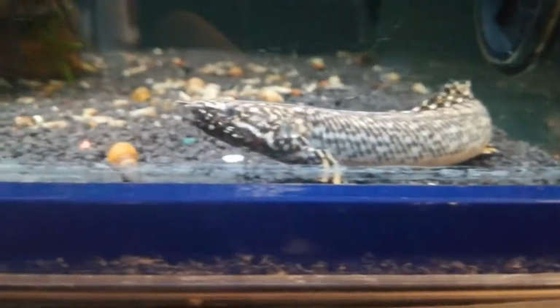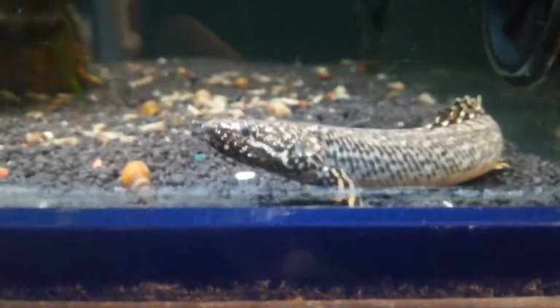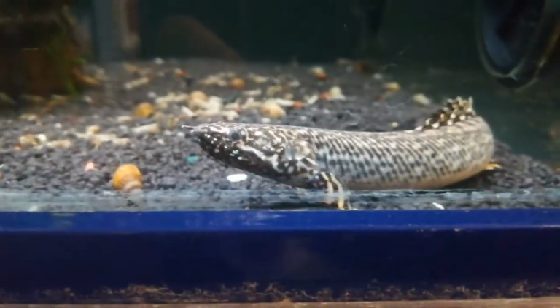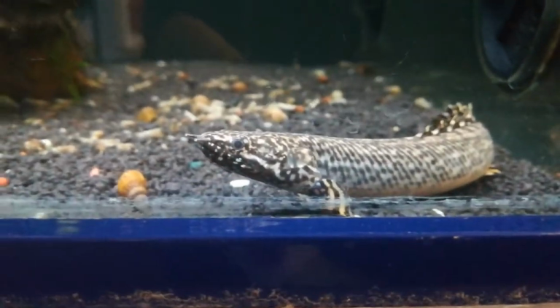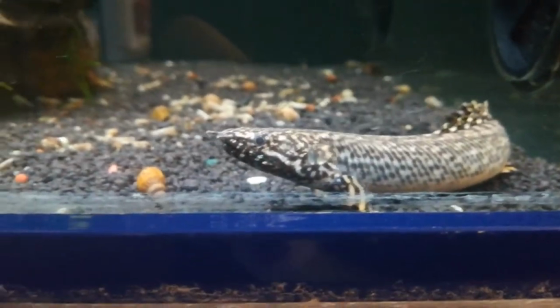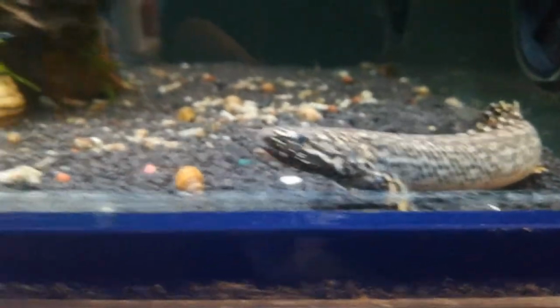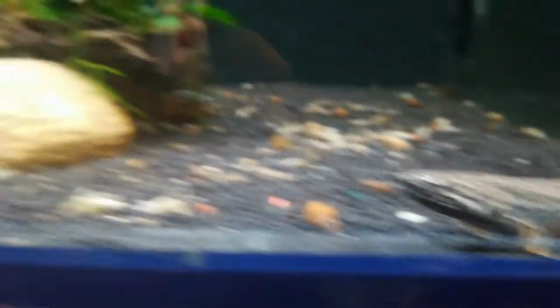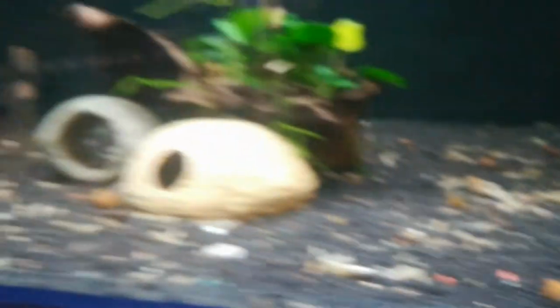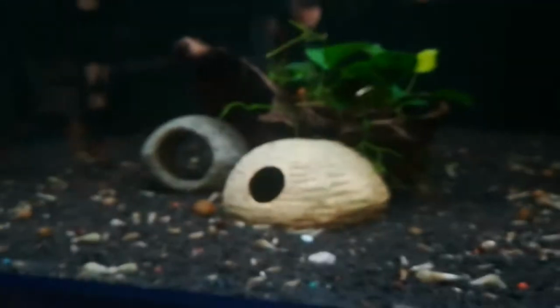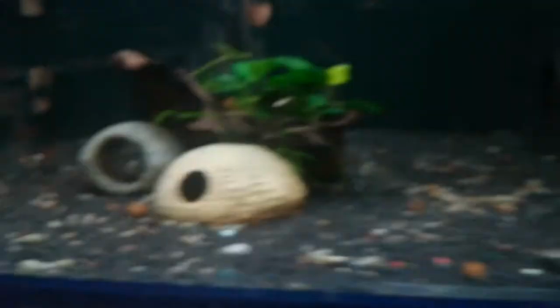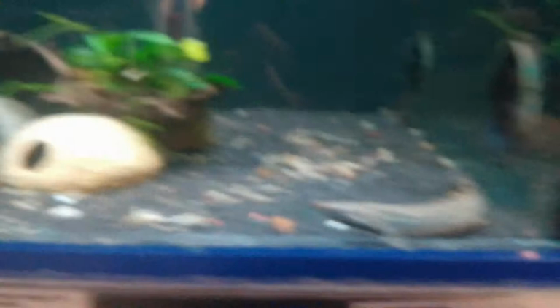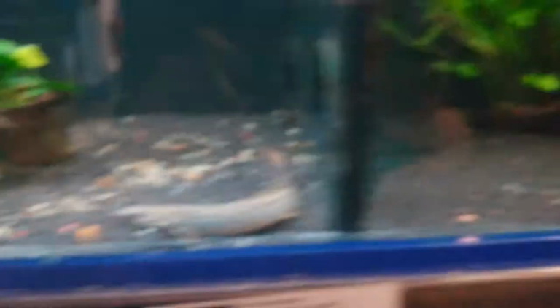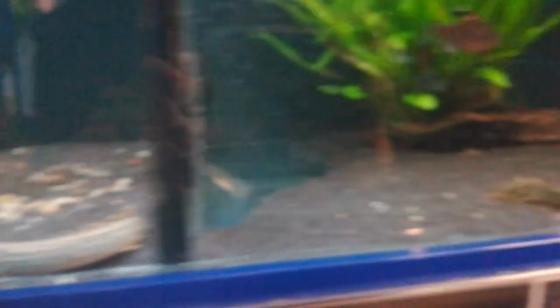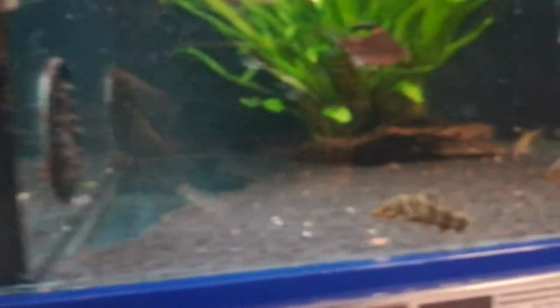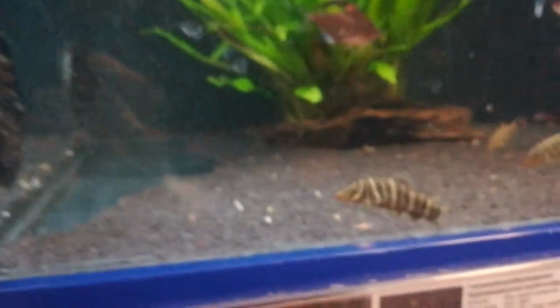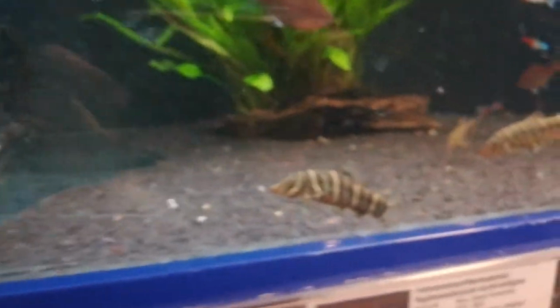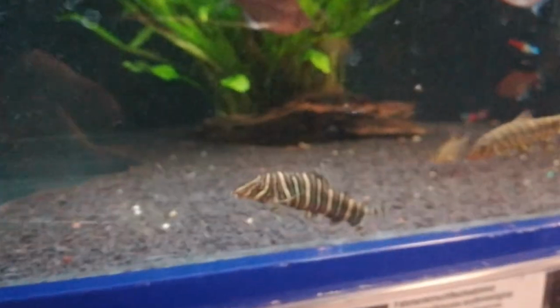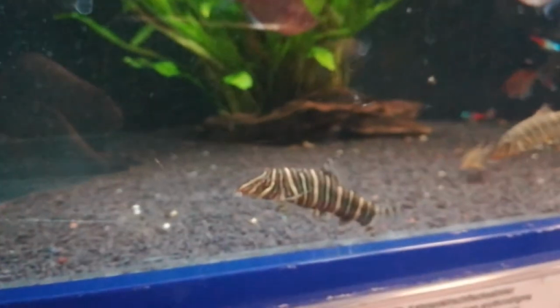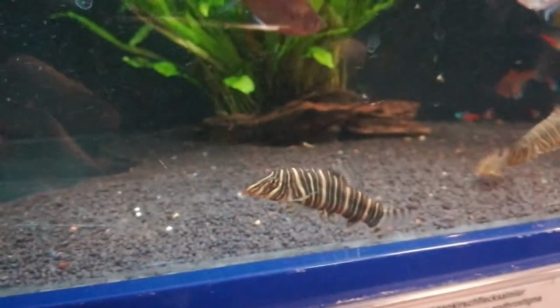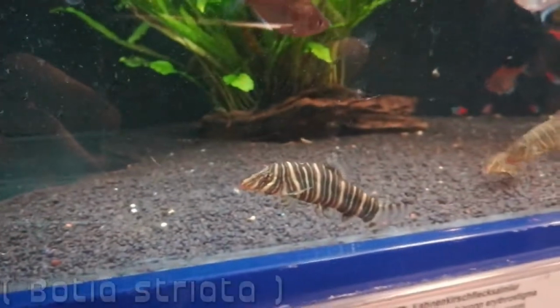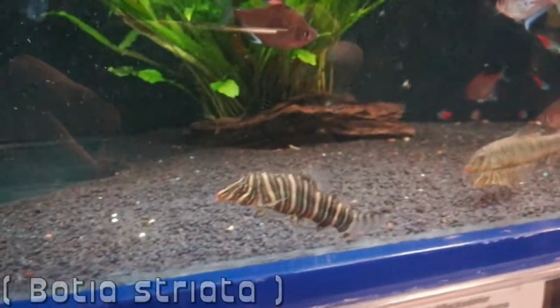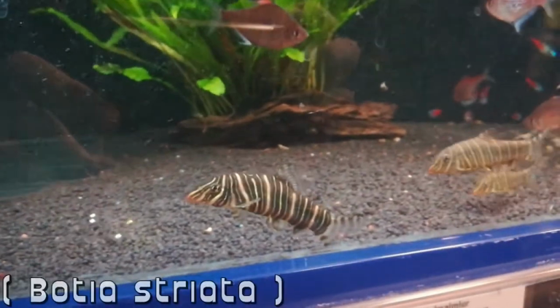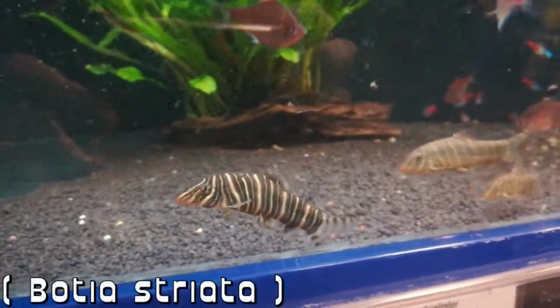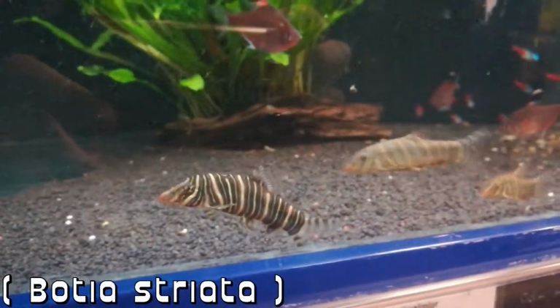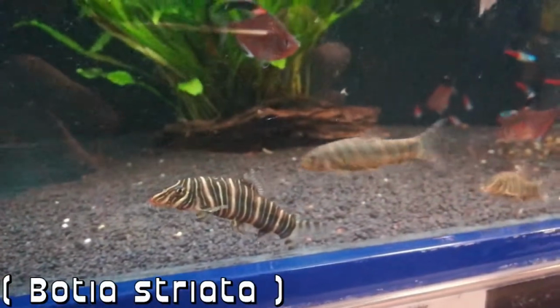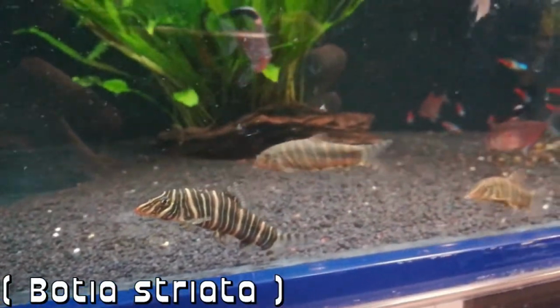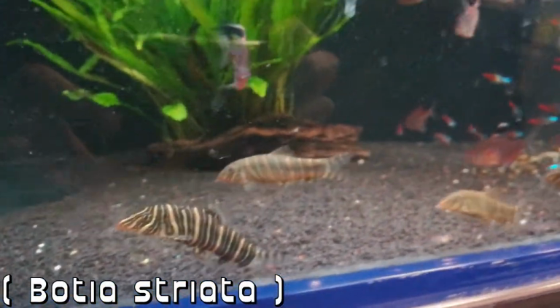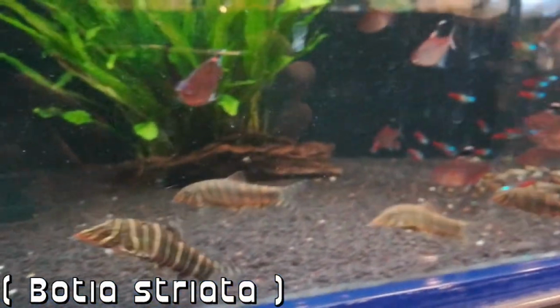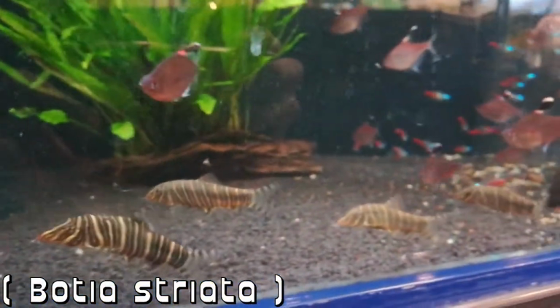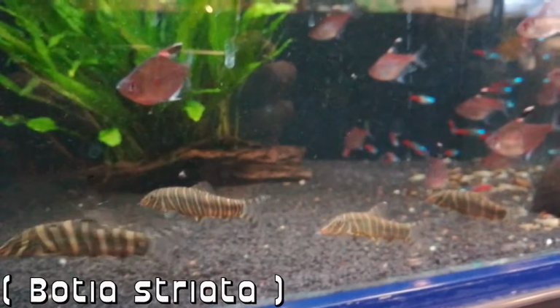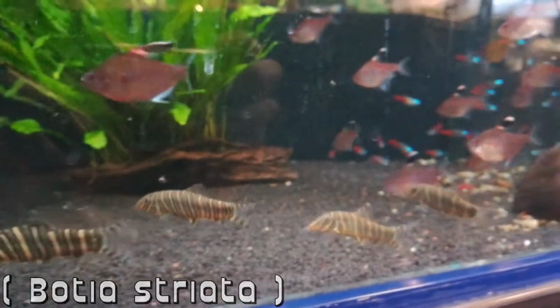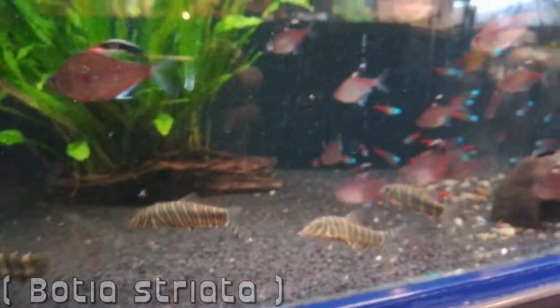Look at this fish — so cool. Some zebra loaches and even more tetras in here.